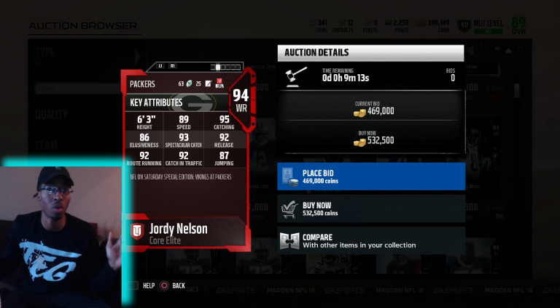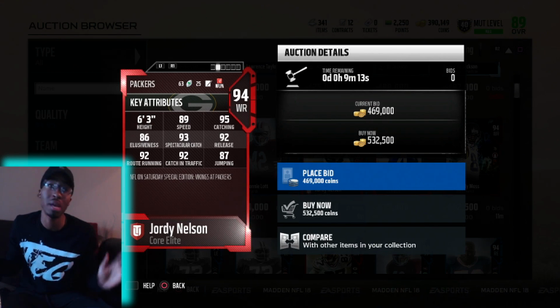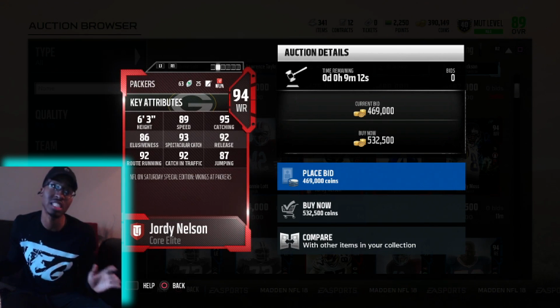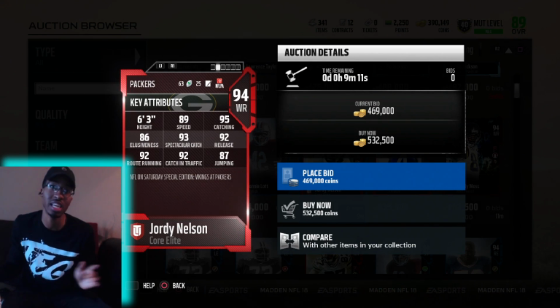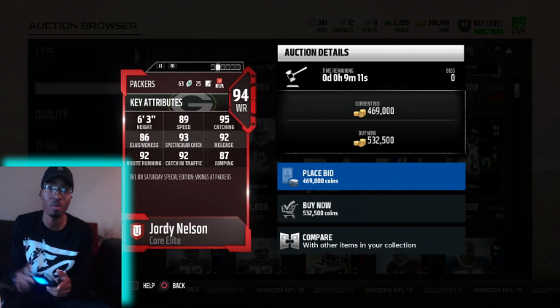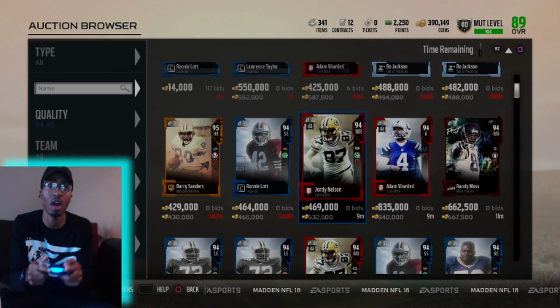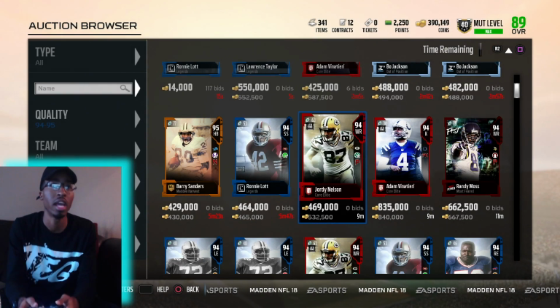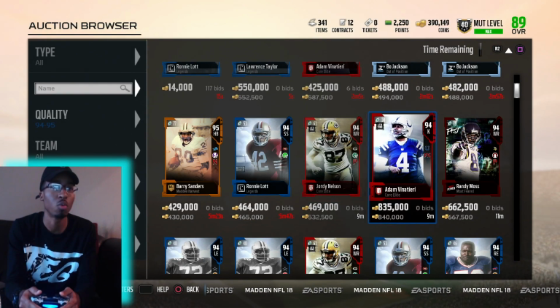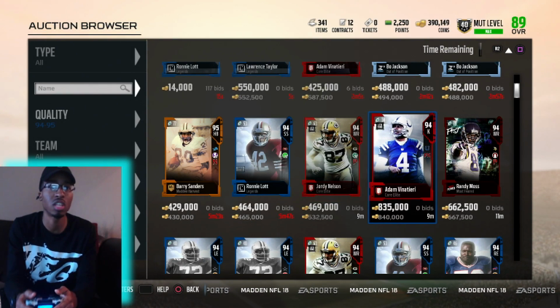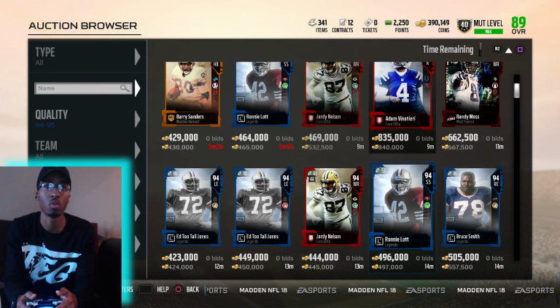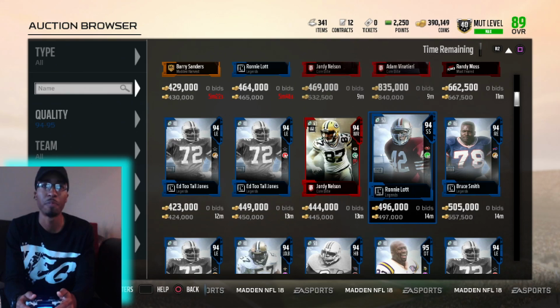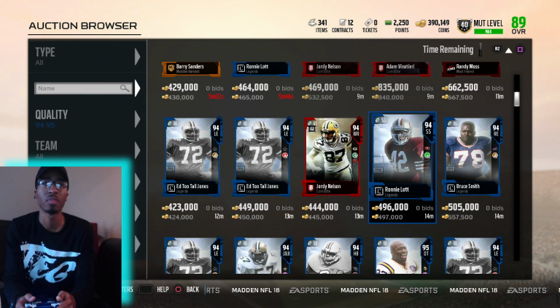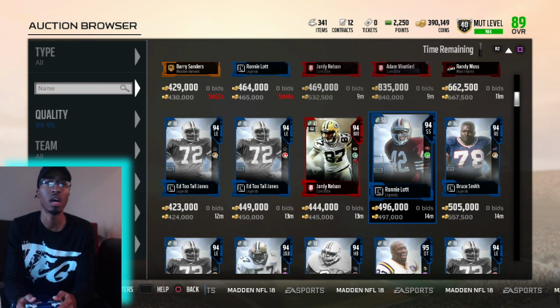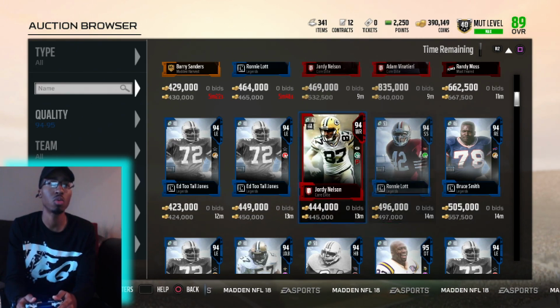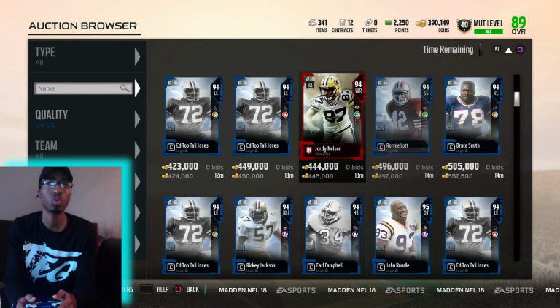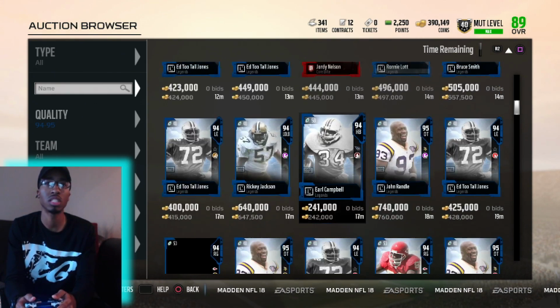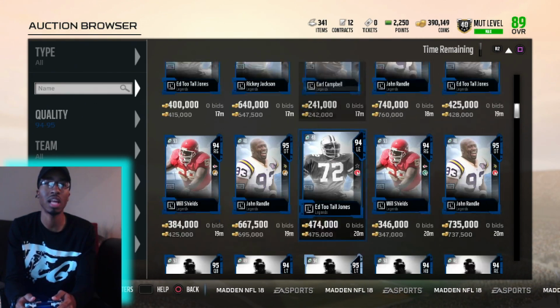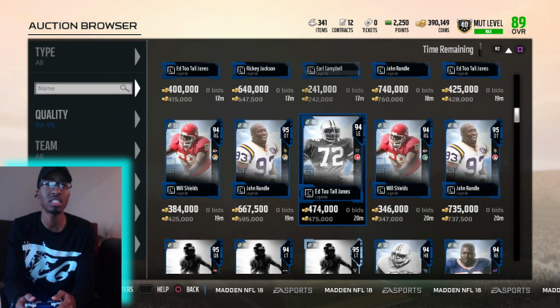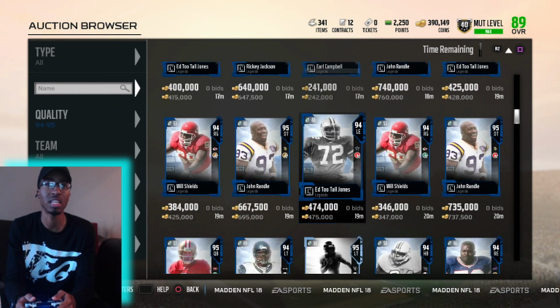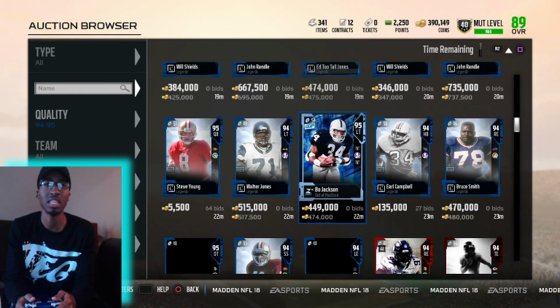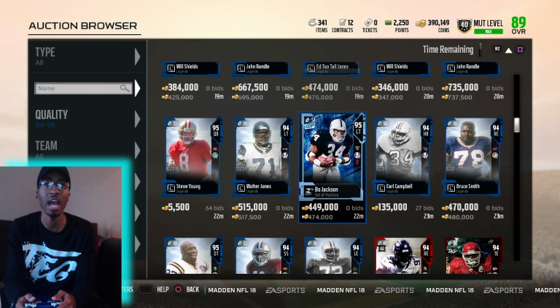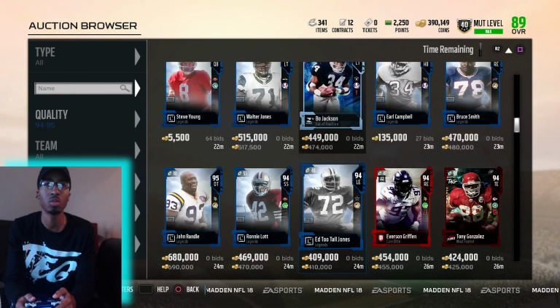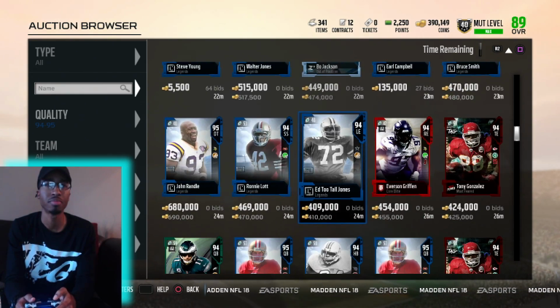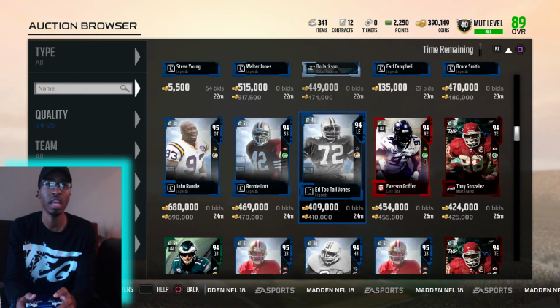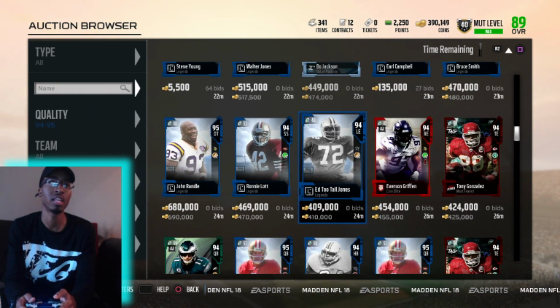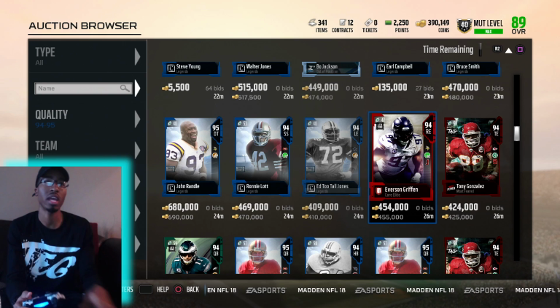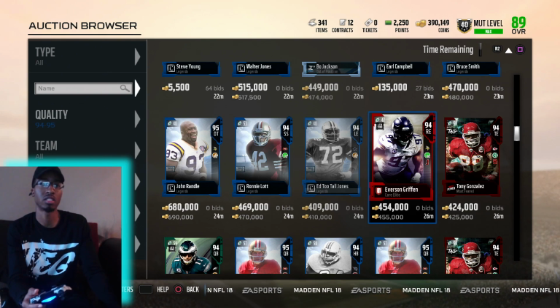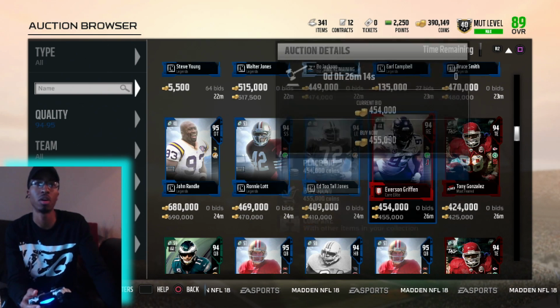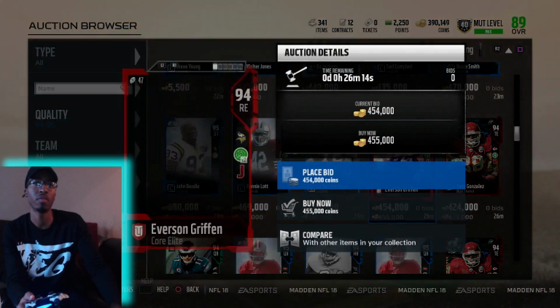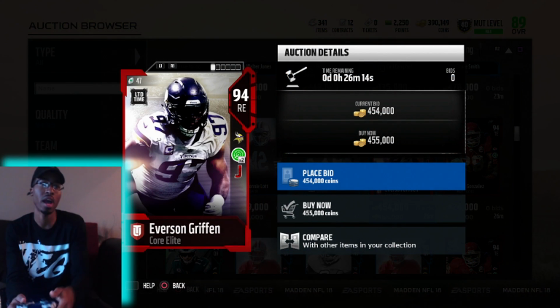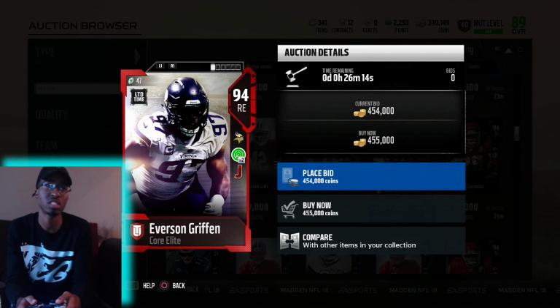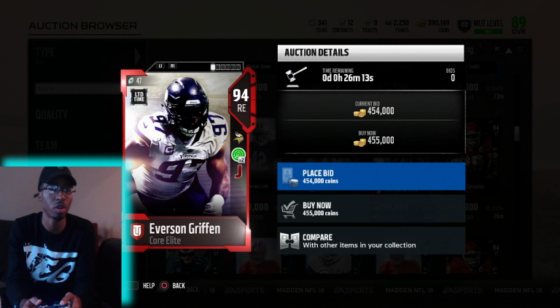That's one of the best catching ratings in the game right now. And then we have Everson Griffin — he's a right end.